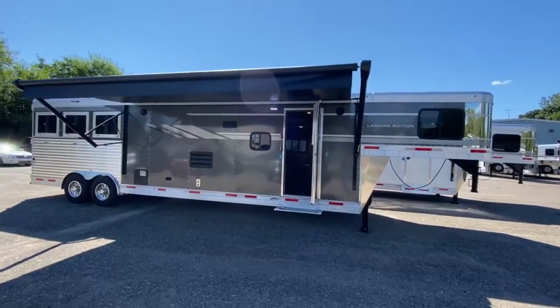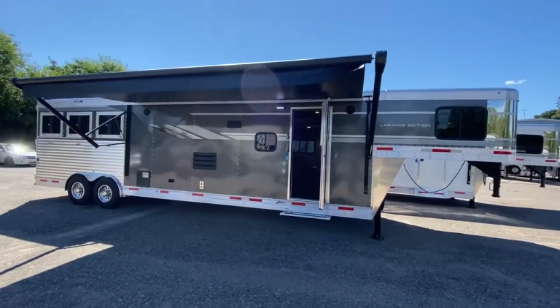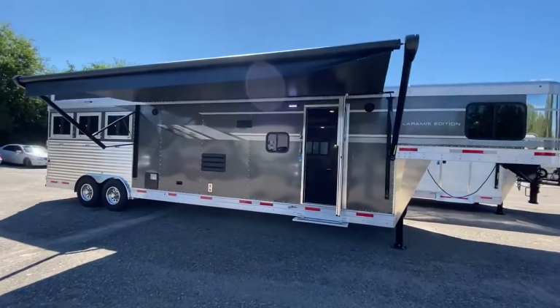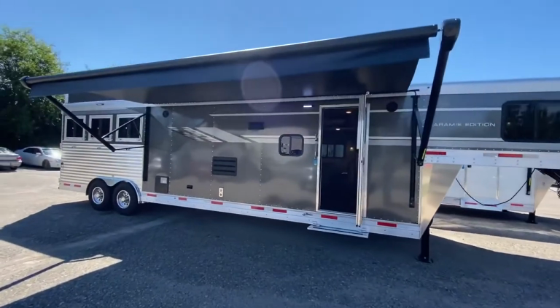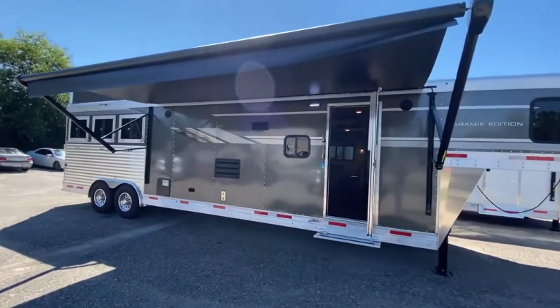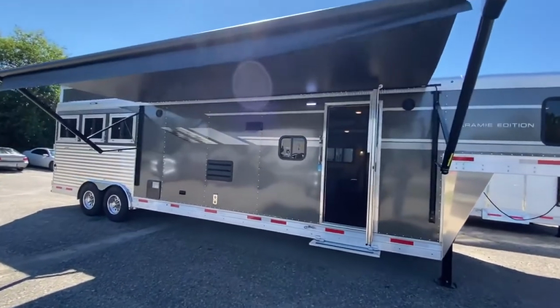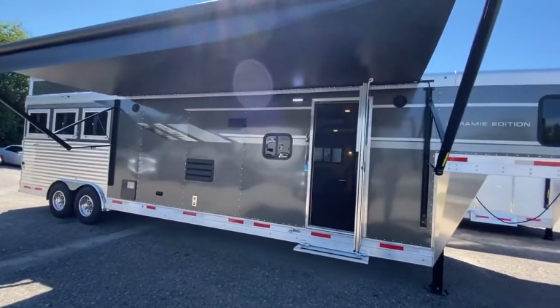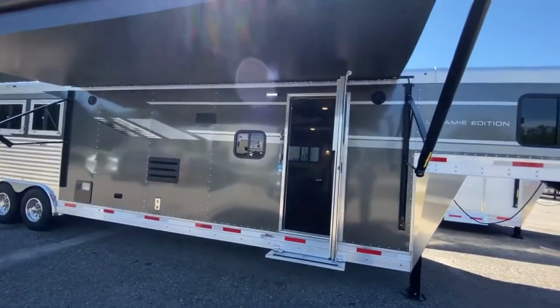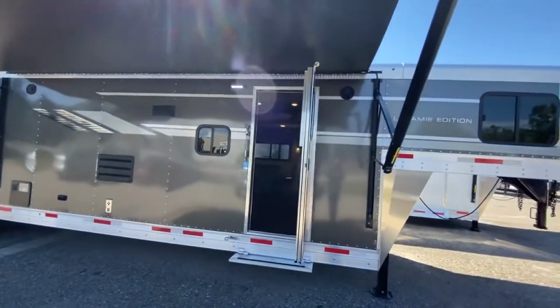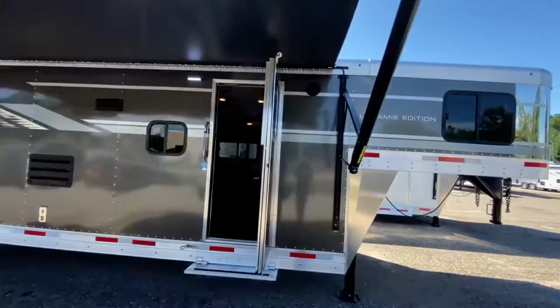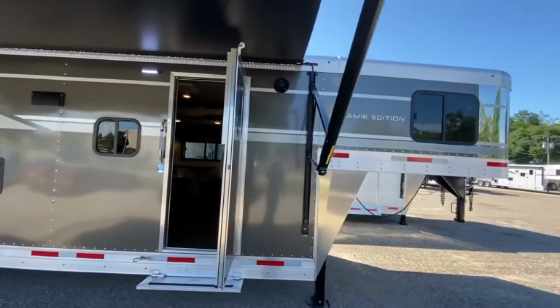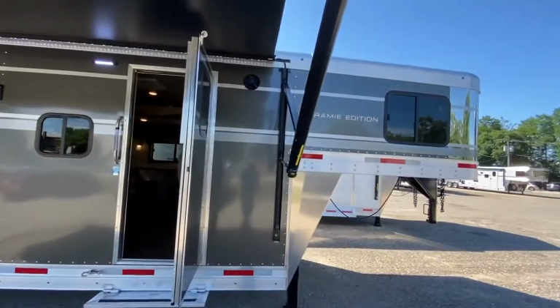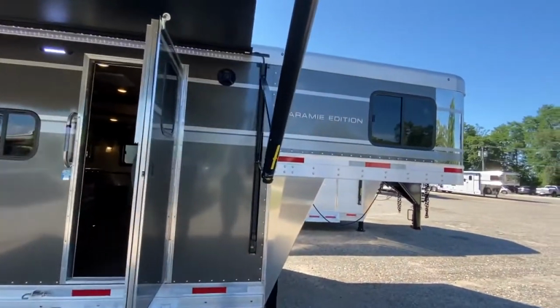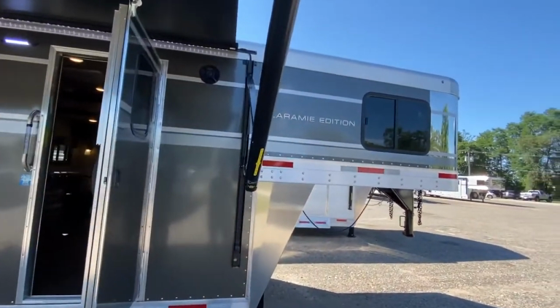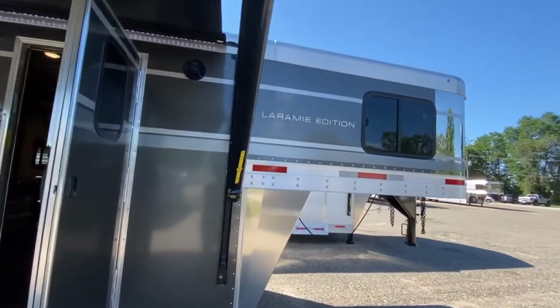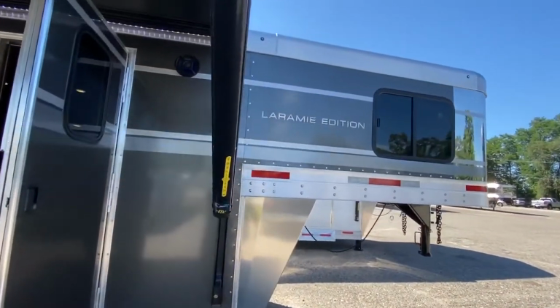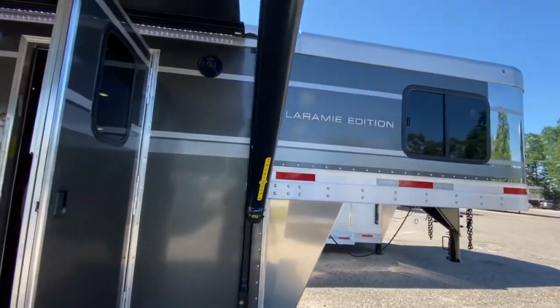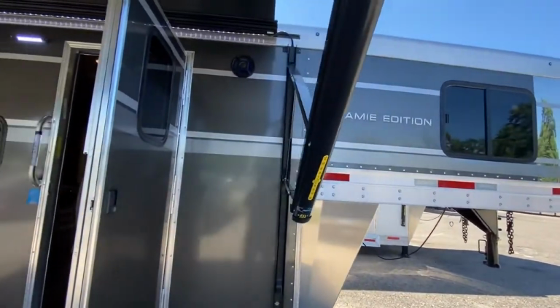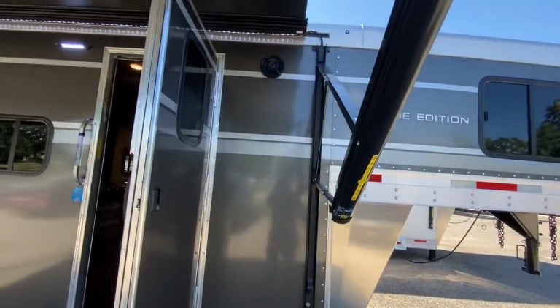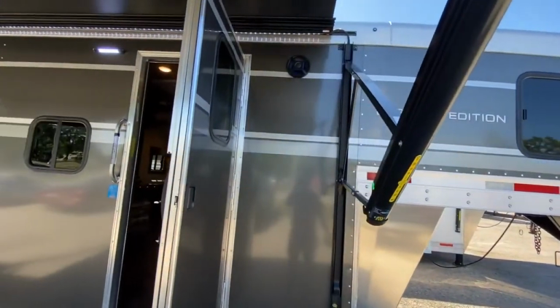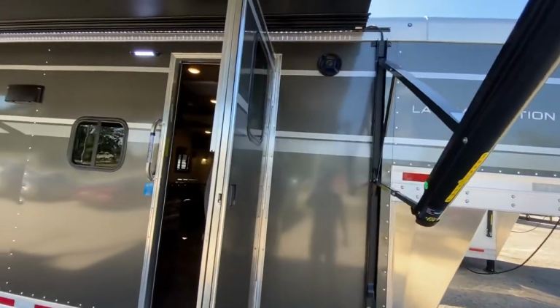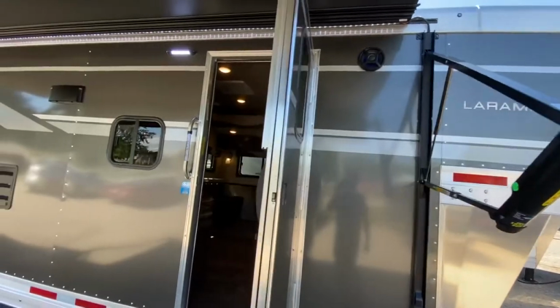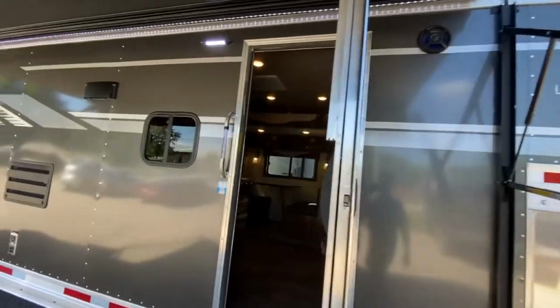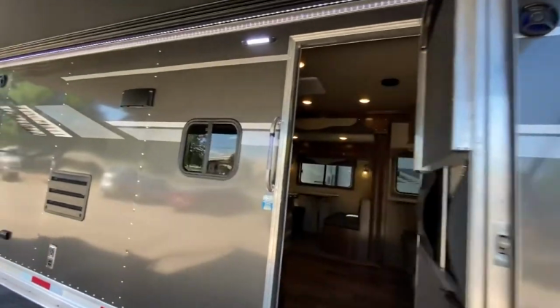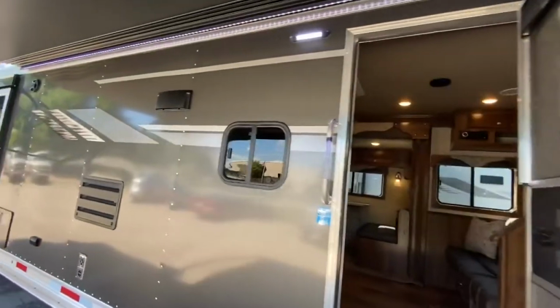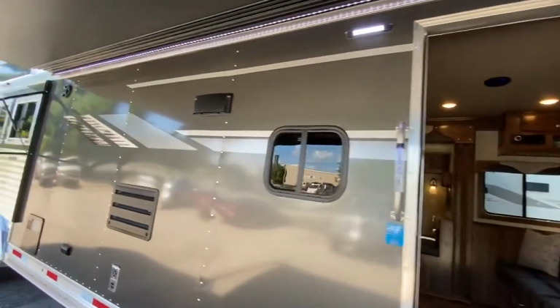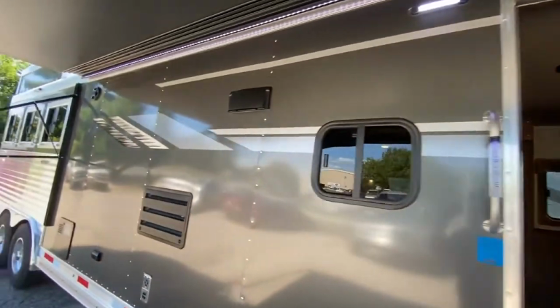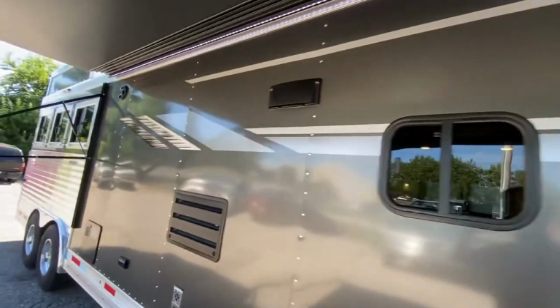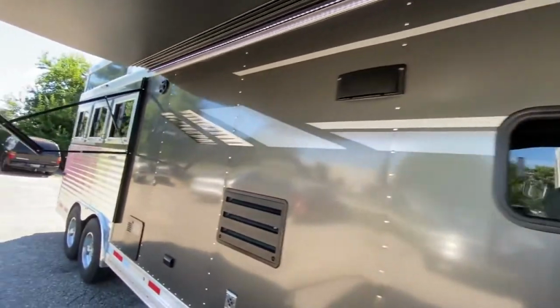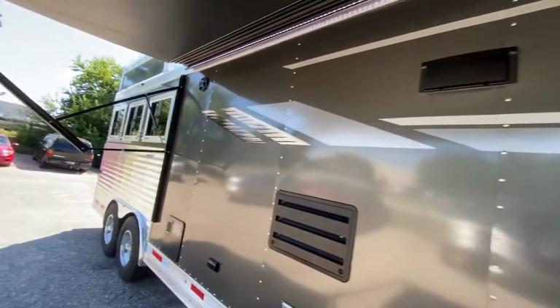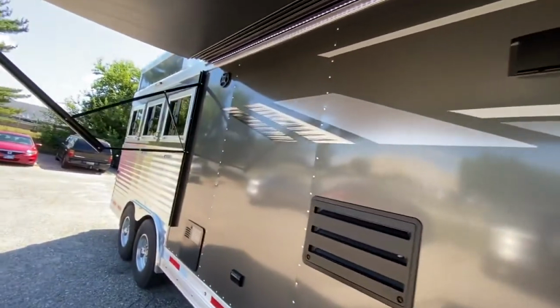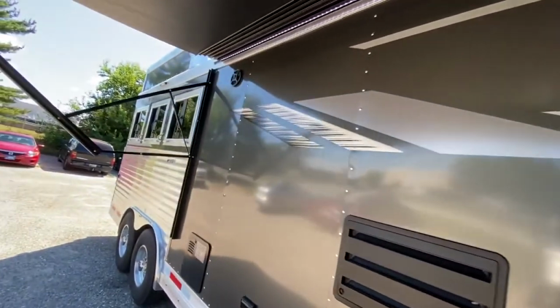Hey friends, we're at SMC and we've got another brand new Laramie Edition trailer we're excited to show you. This one is optioned in the stainless steel nose as well as a charcoal exterior, which really makes that Laramie graphics package pop.